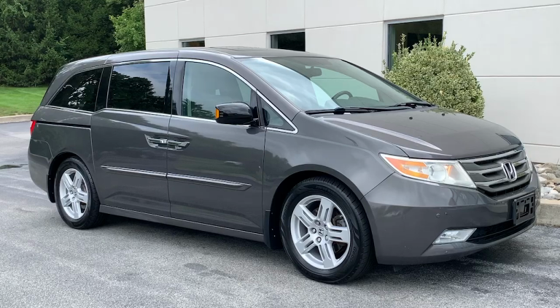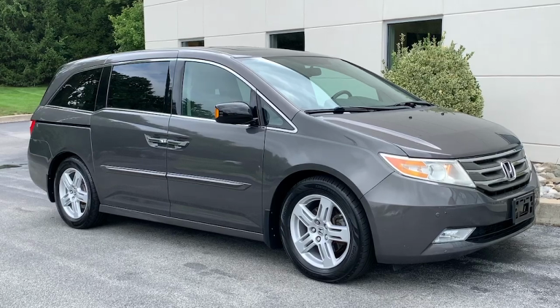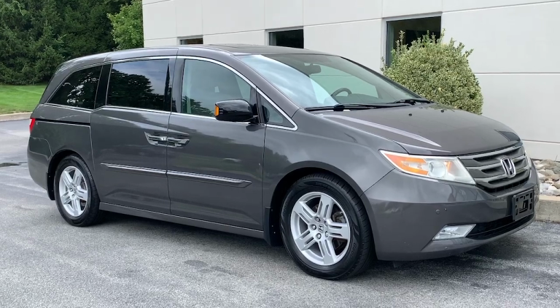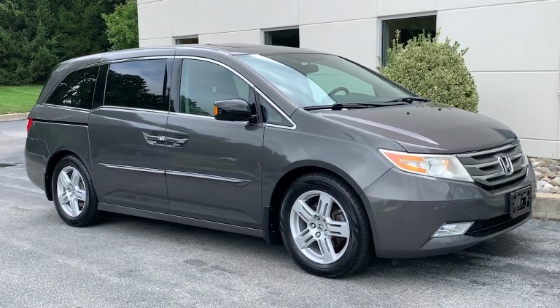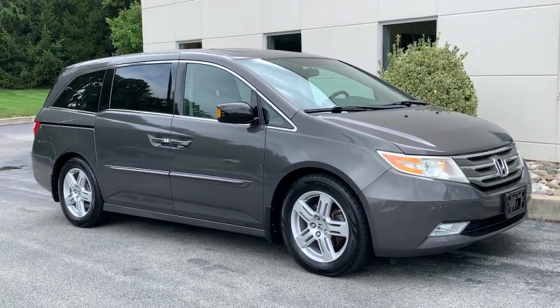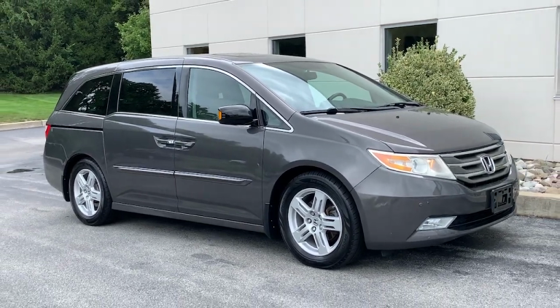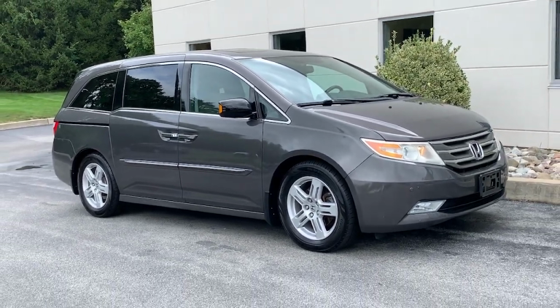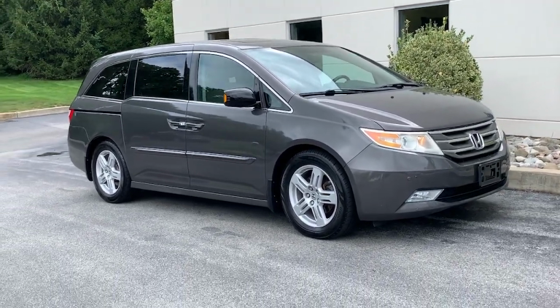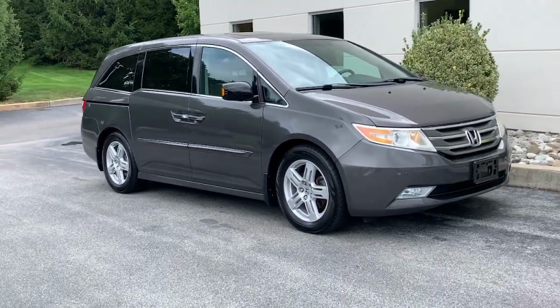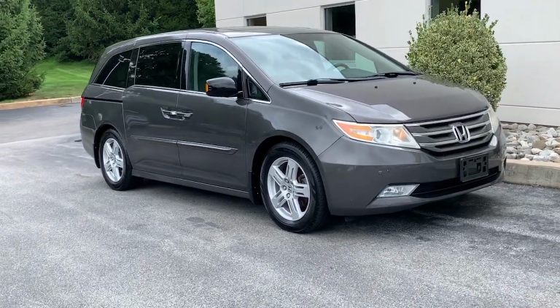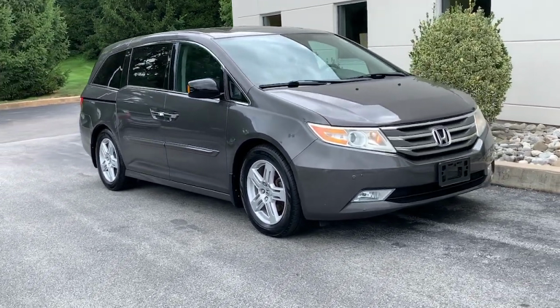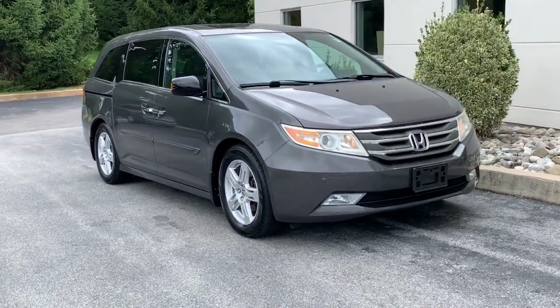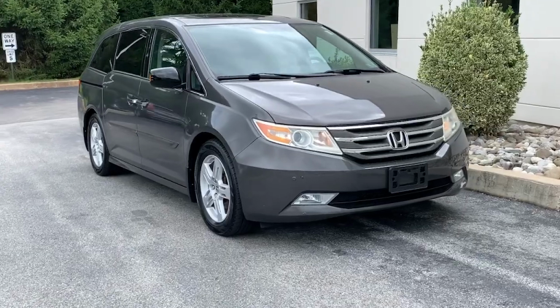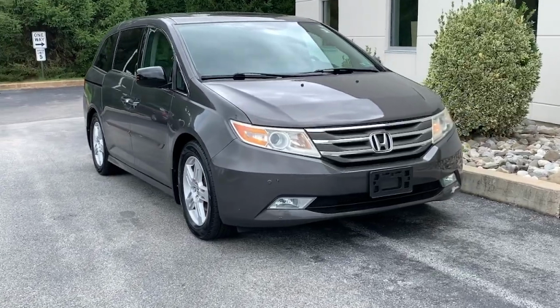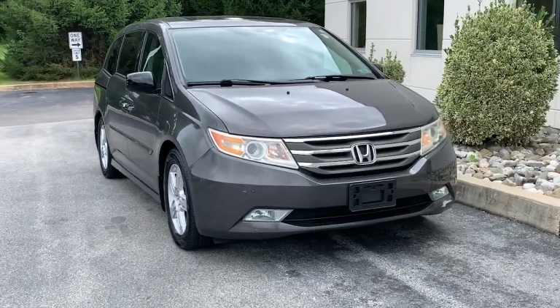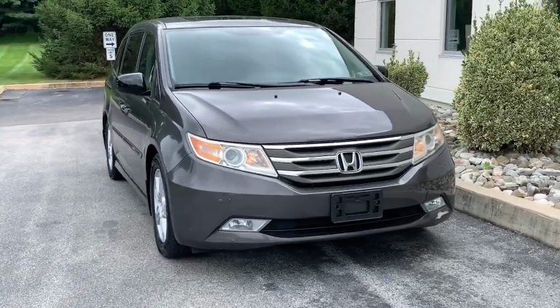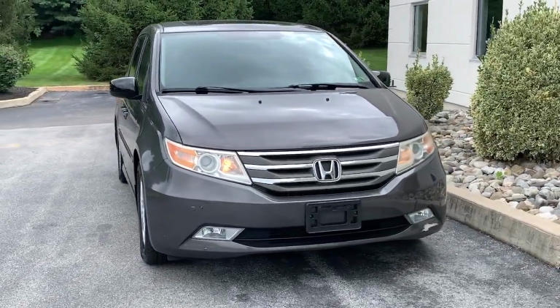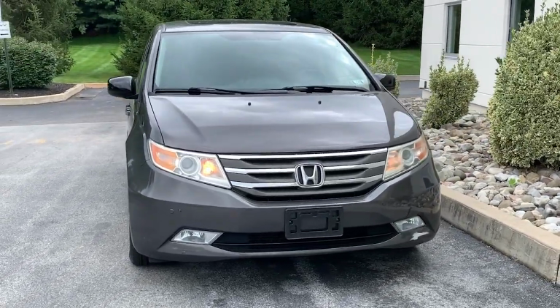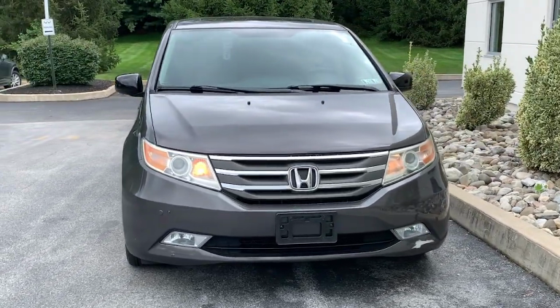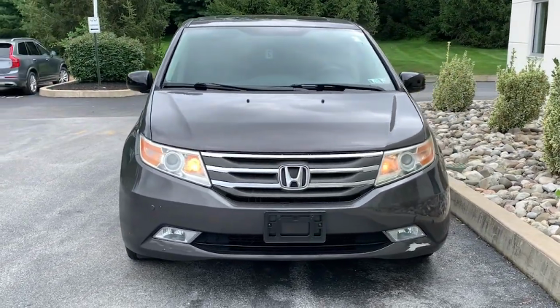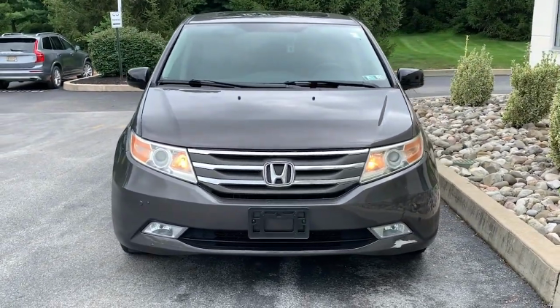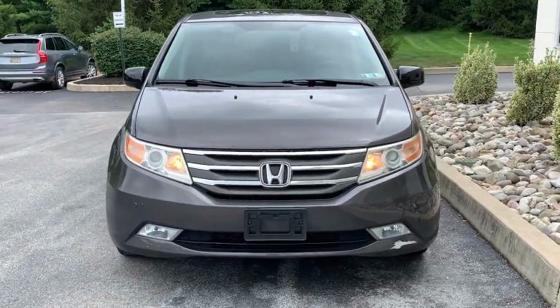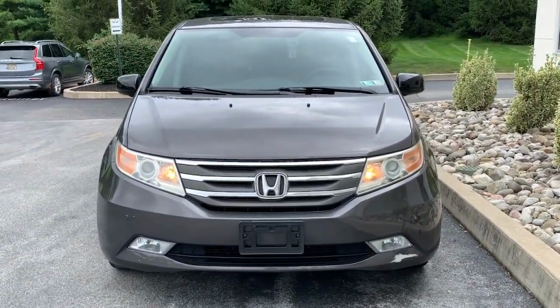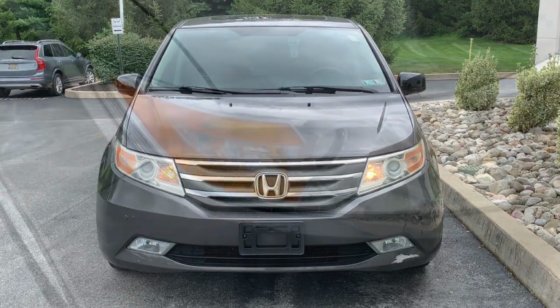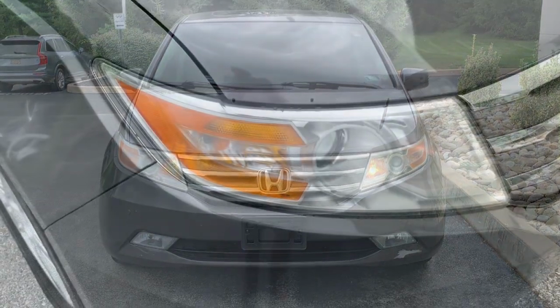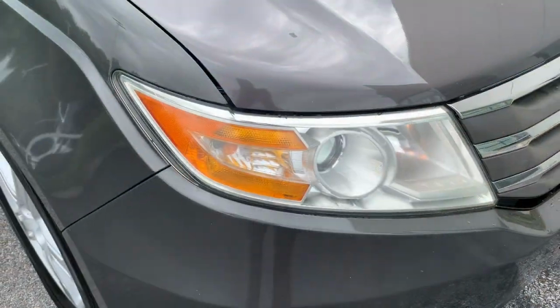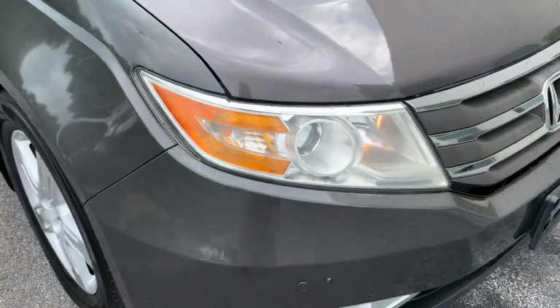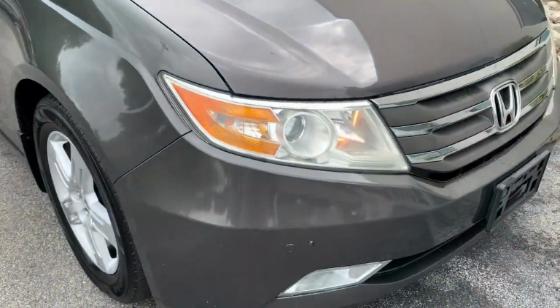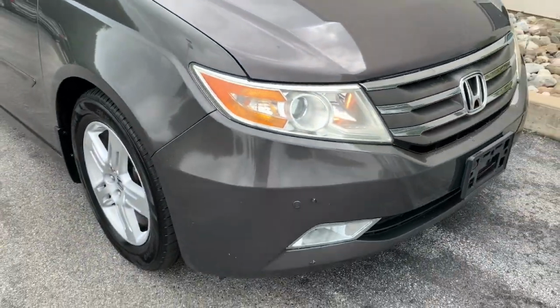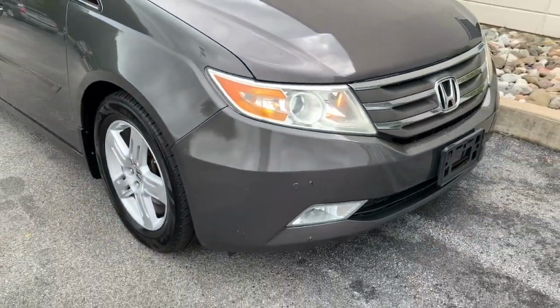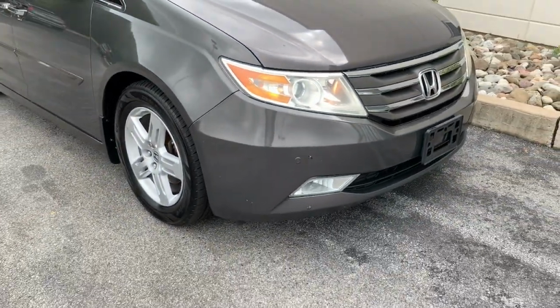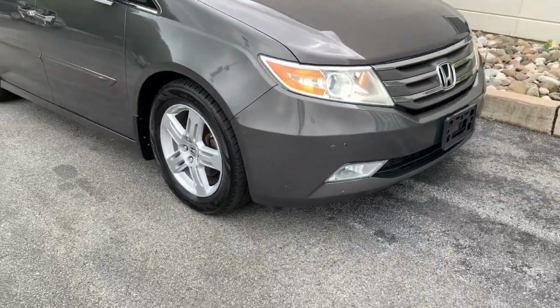Hop into the 2013 Honda Odyssey. With less than 100,000 miles on the odometer, this vehicle provides excellent value. Look forward to even the most ordinary outings when you drive this sleek, comfortable Odyssey.